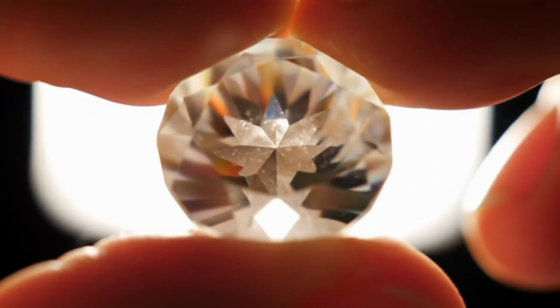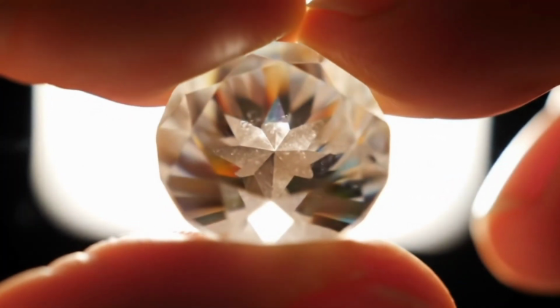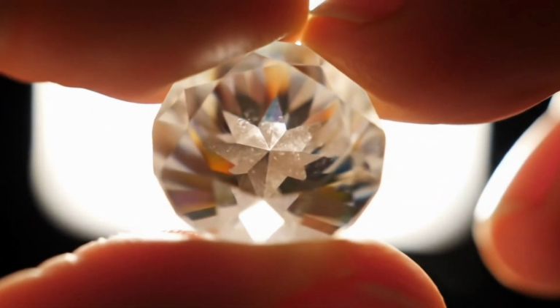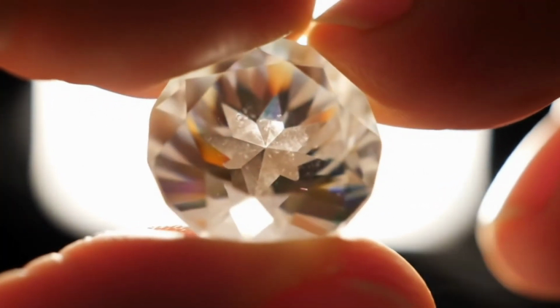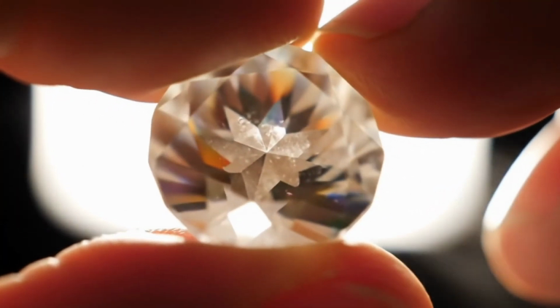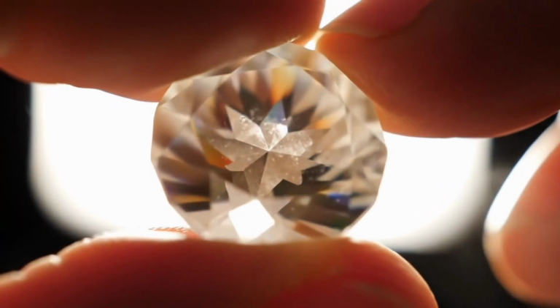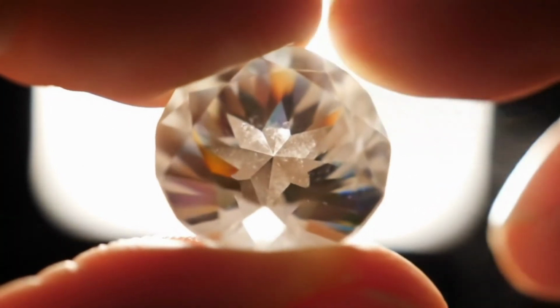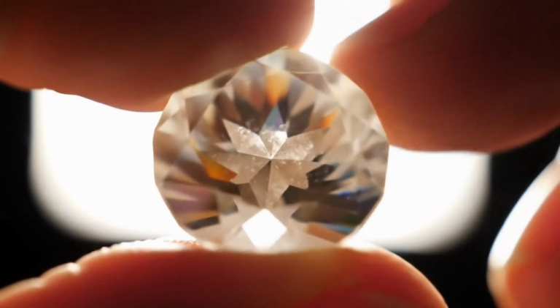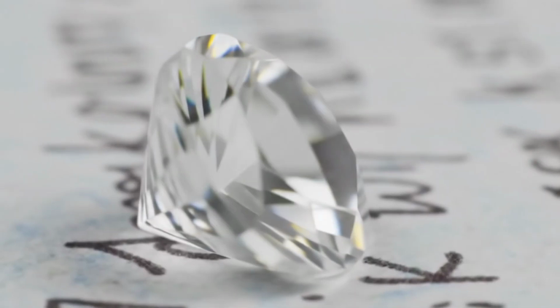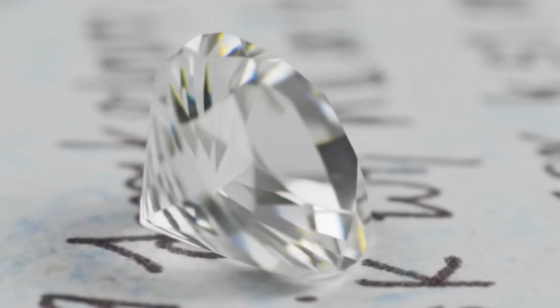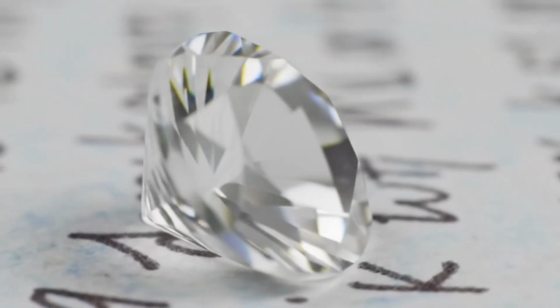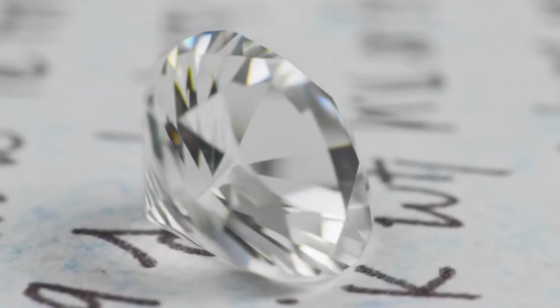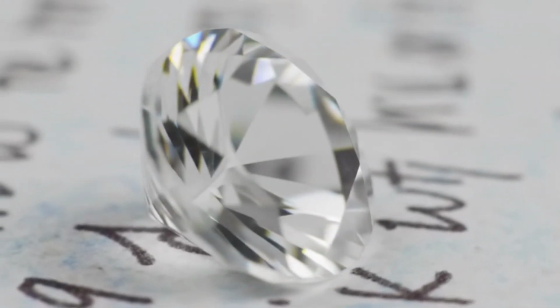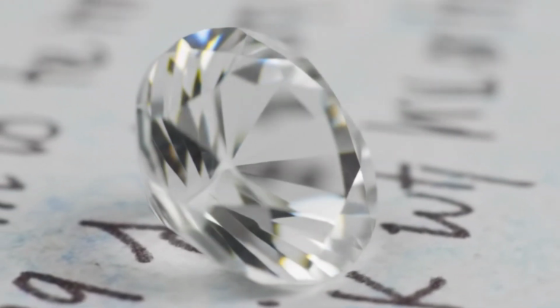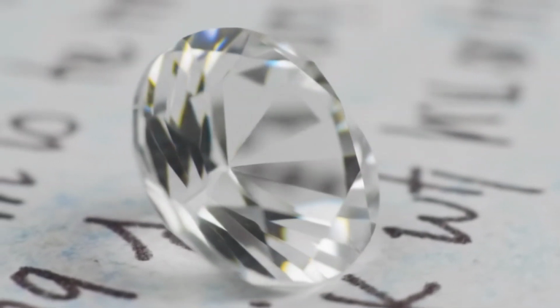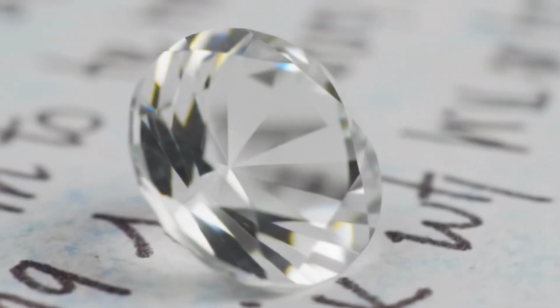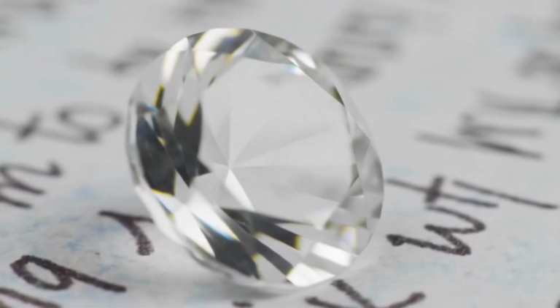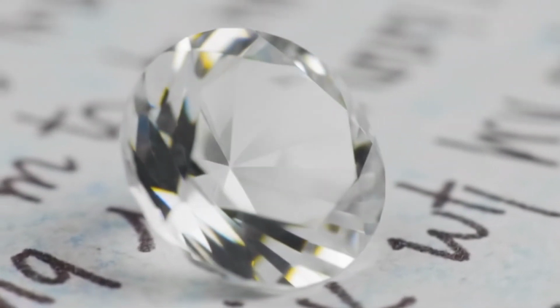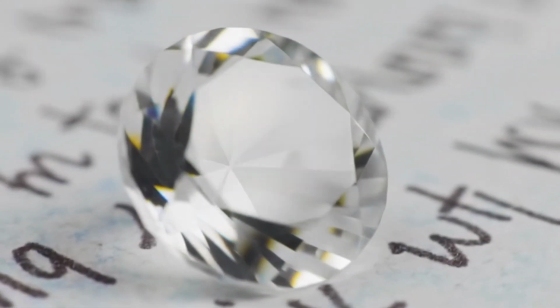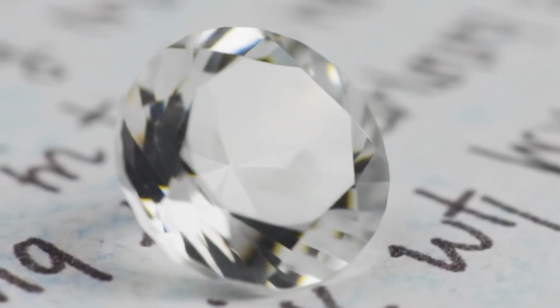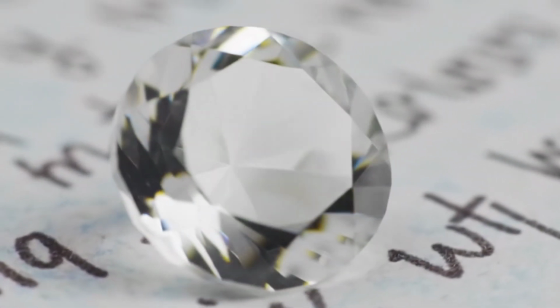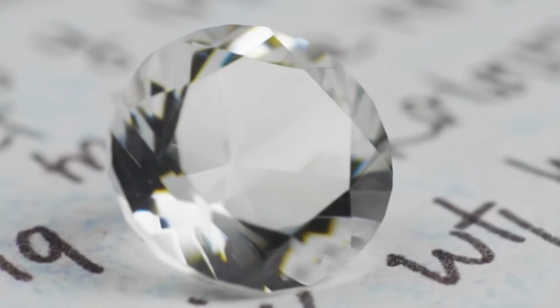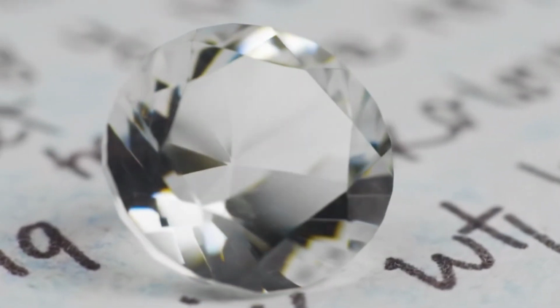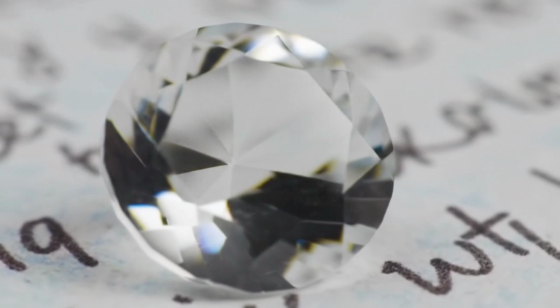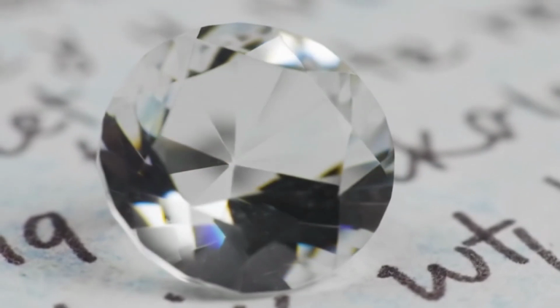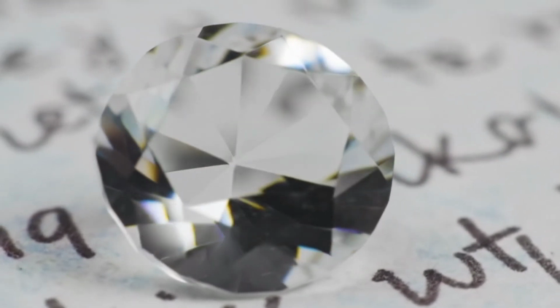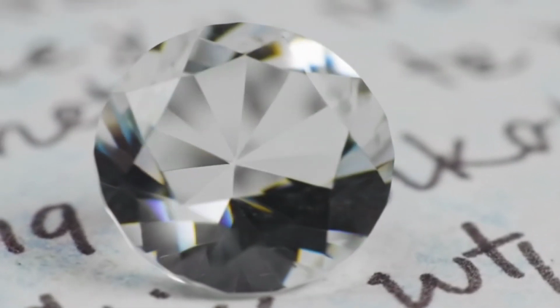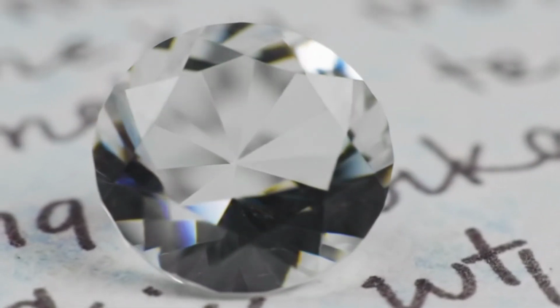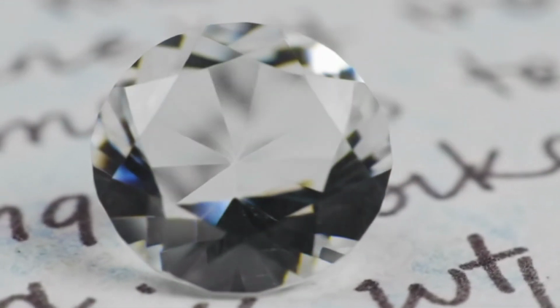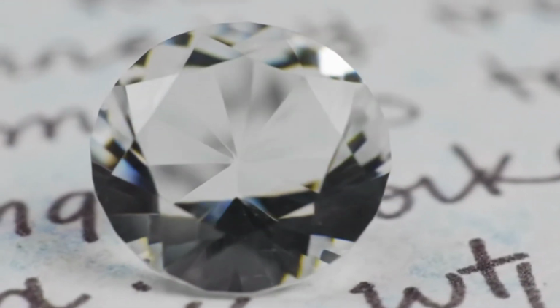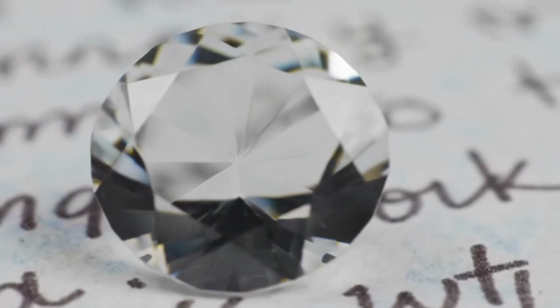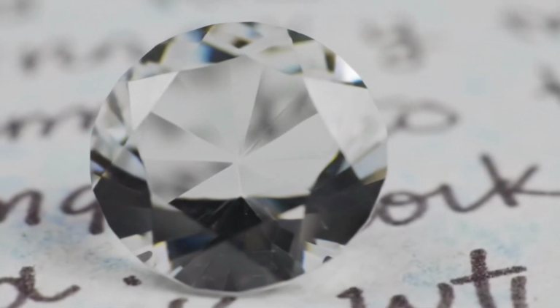Fourth, the paper test. Put the stone over written text. If you can read the letters clearly through it, it's not a diamond, because a real diamond bends light strongly, preventing you from seeing through it.